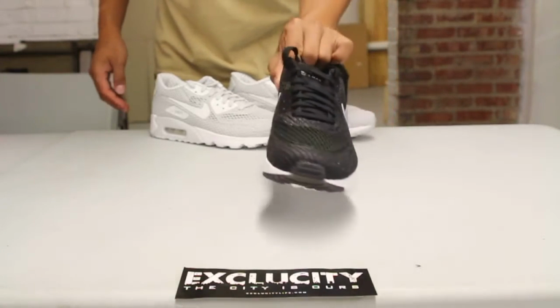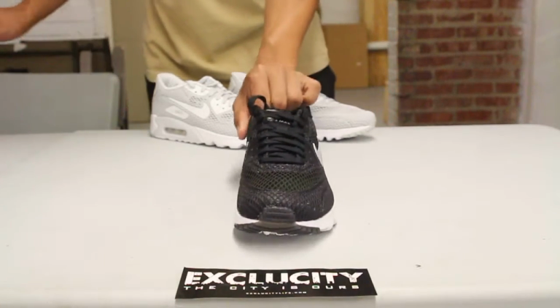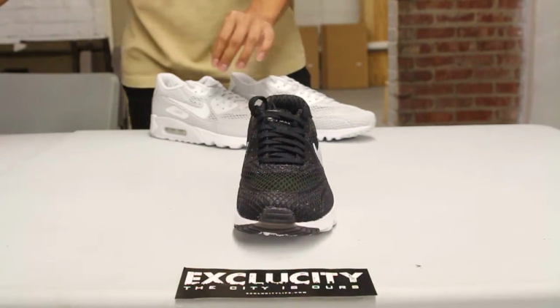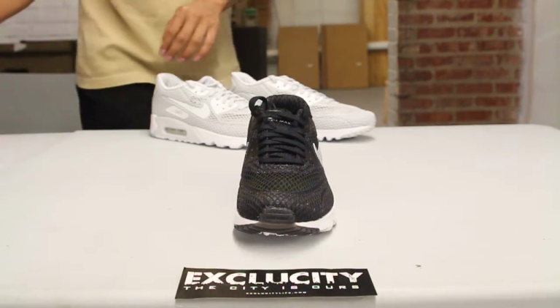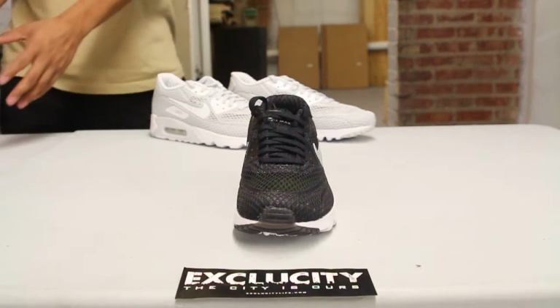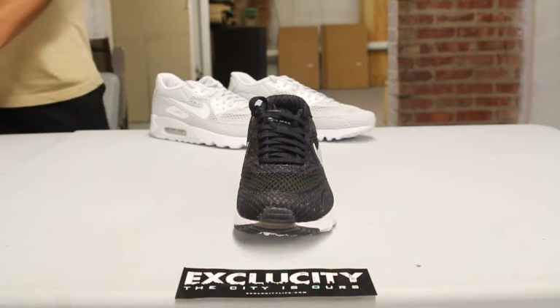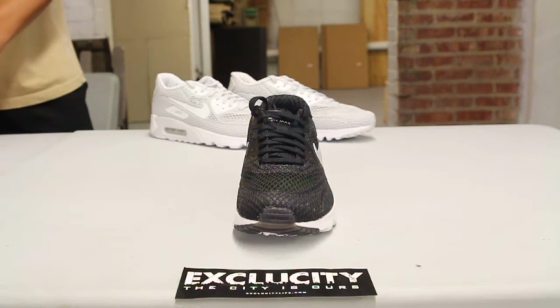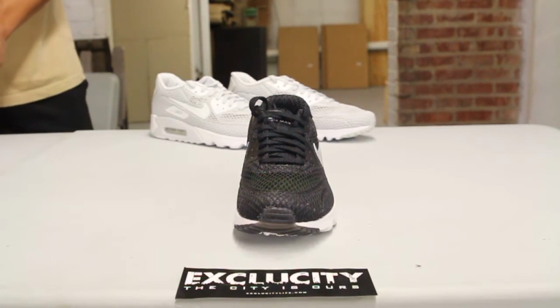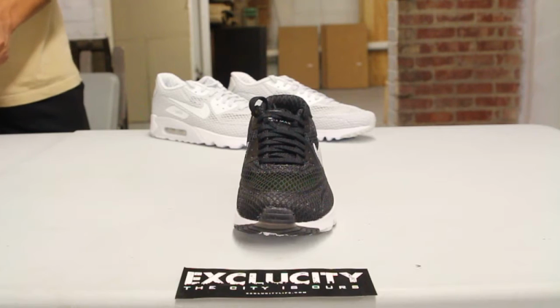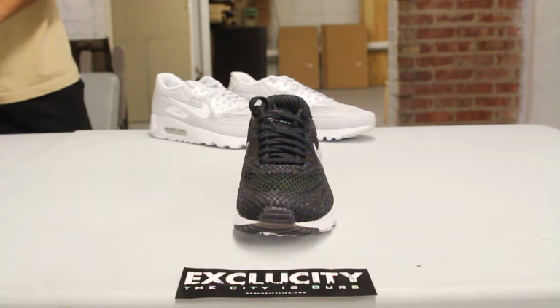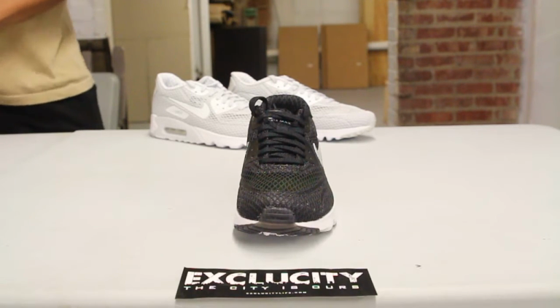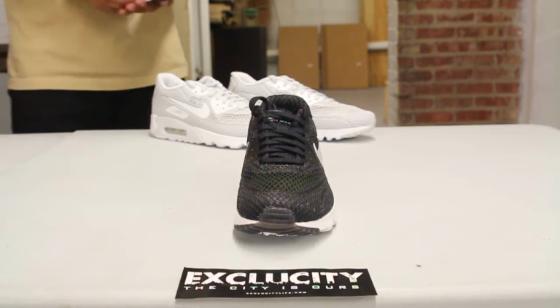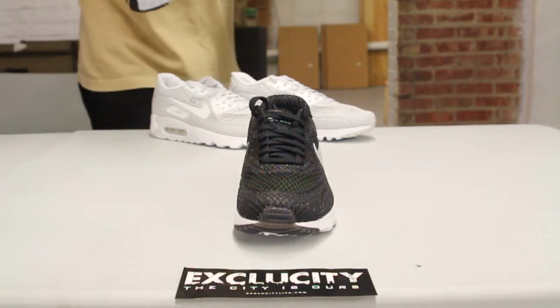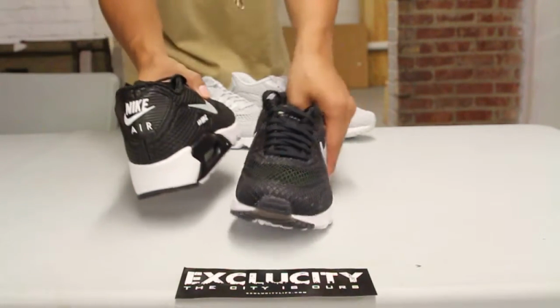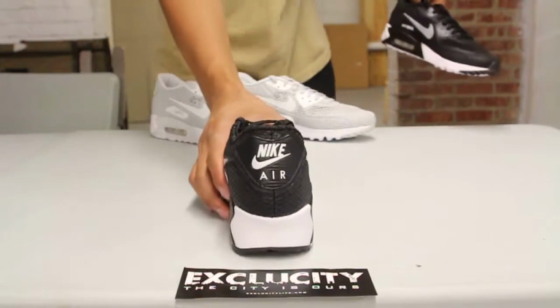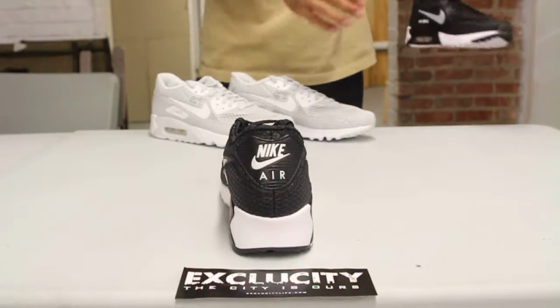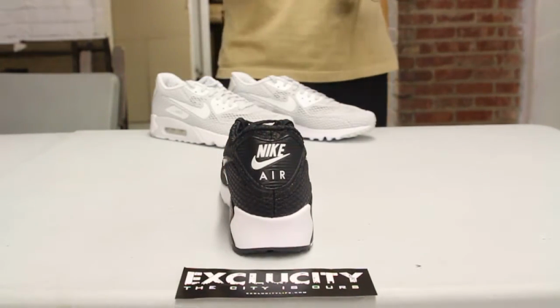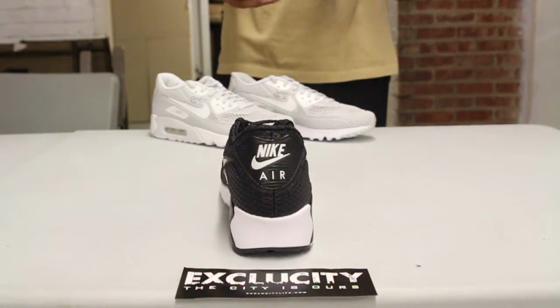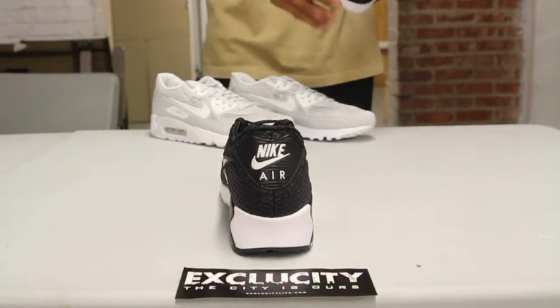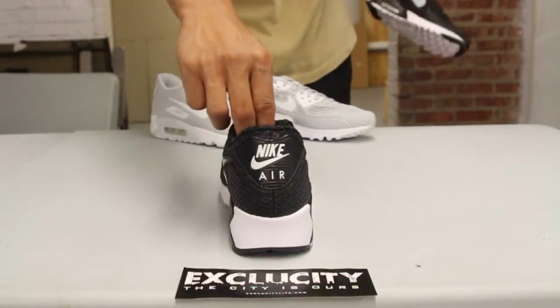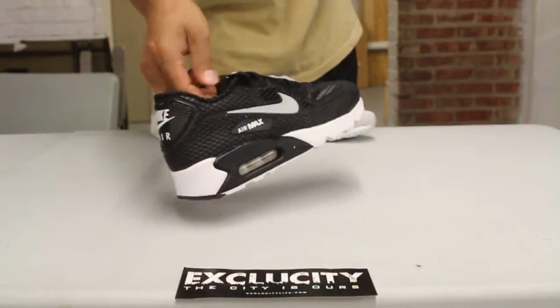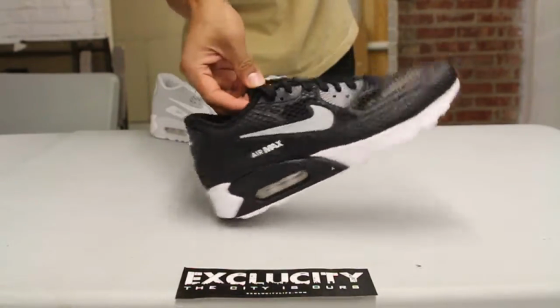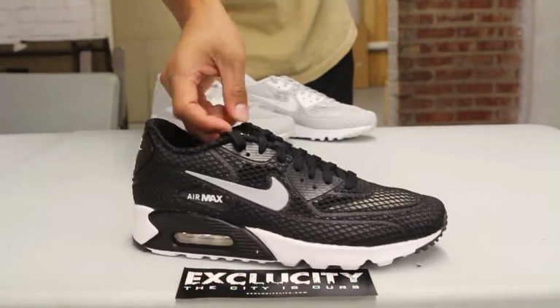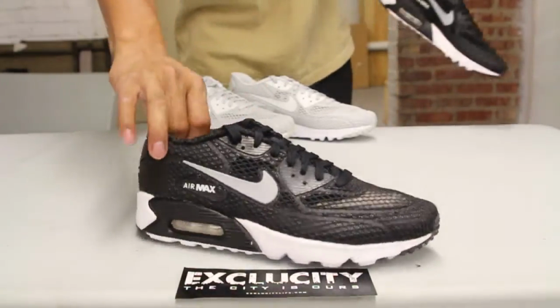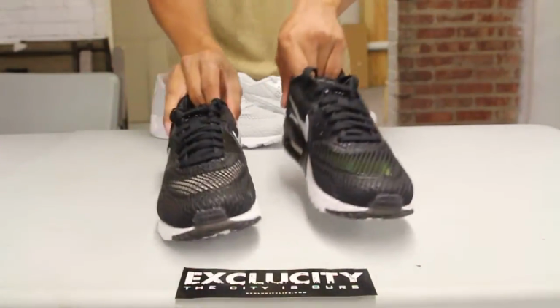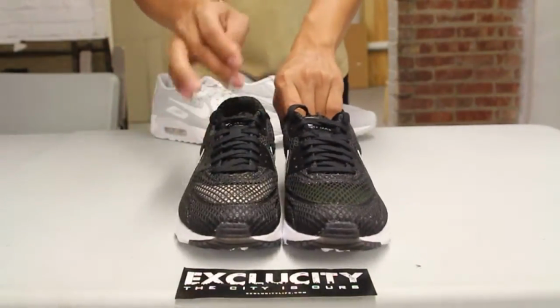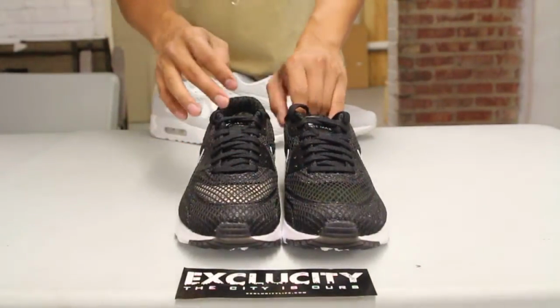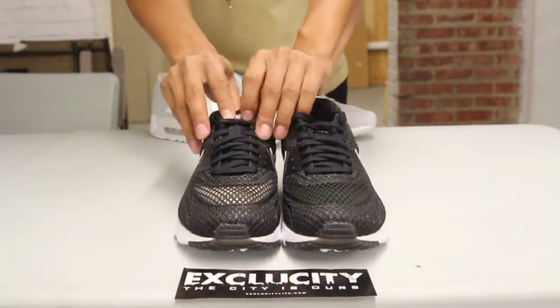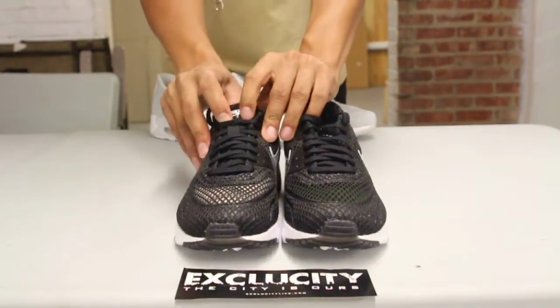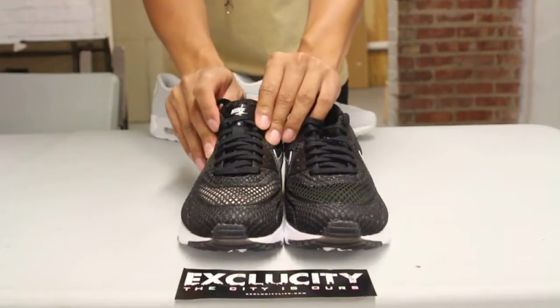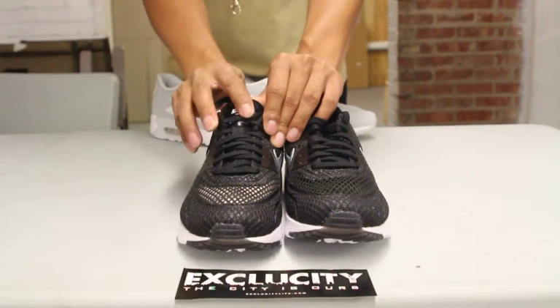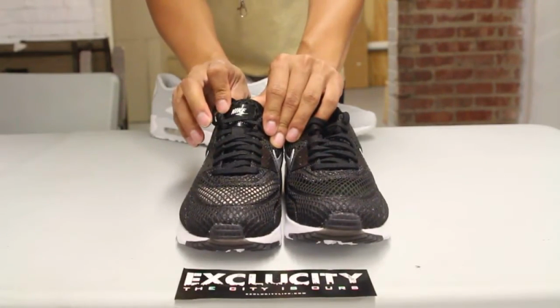The shoes come with your black flat laces. You still got your Air Max branding on the back of the shoe right there, along with the check on the side, and the flat laces in black with the Nike Air at the top.